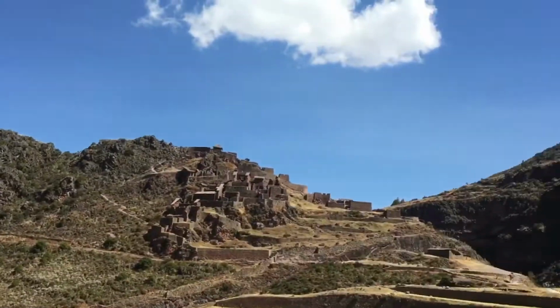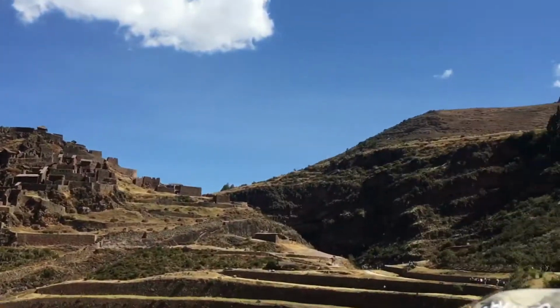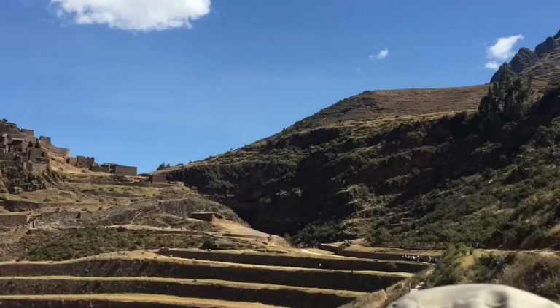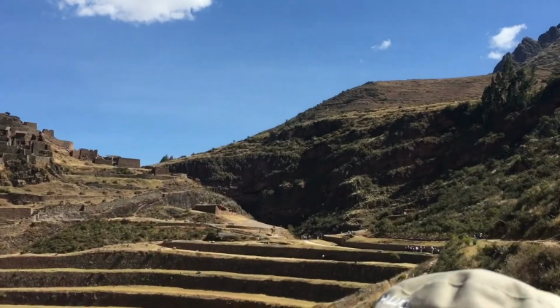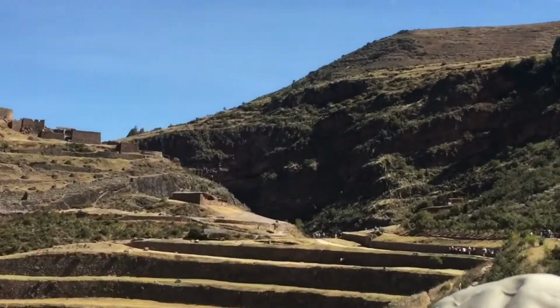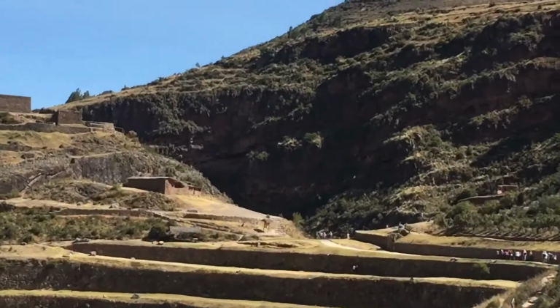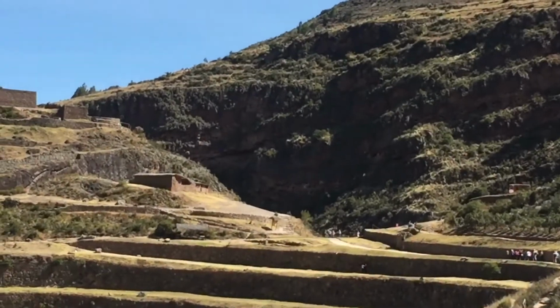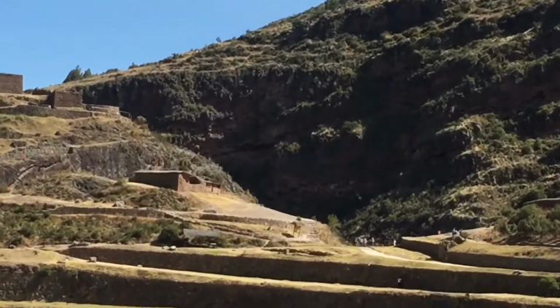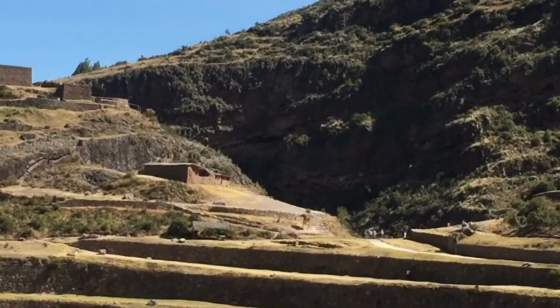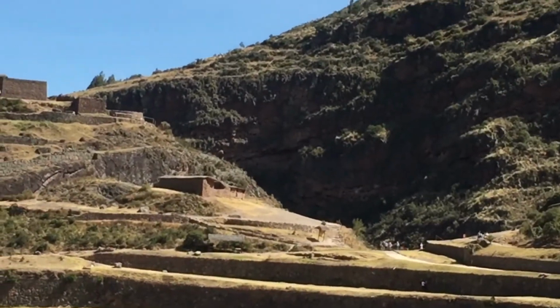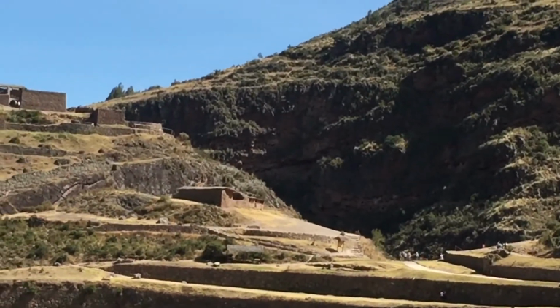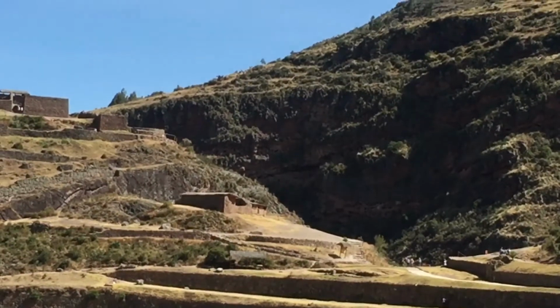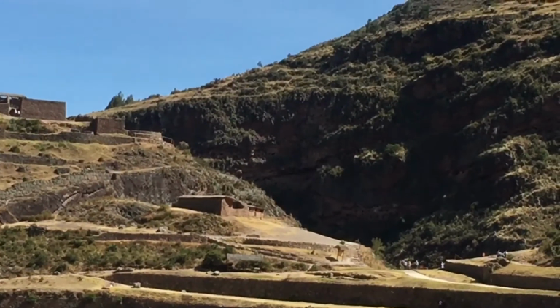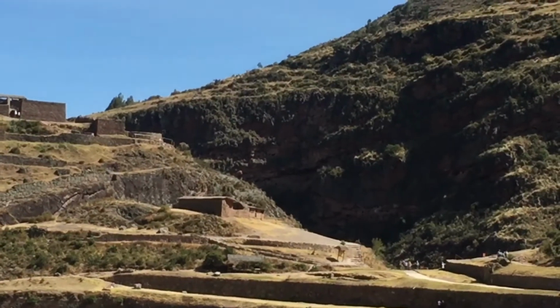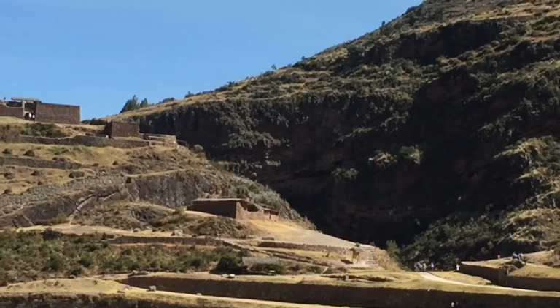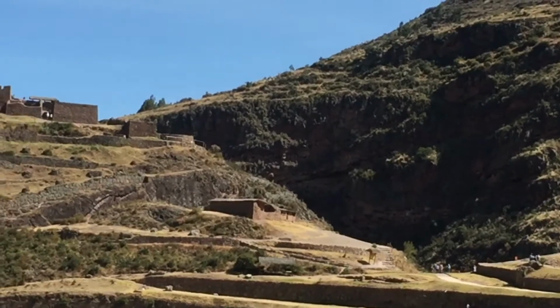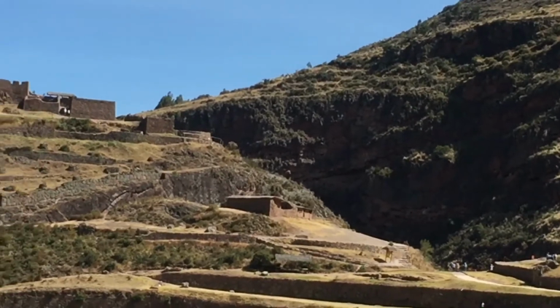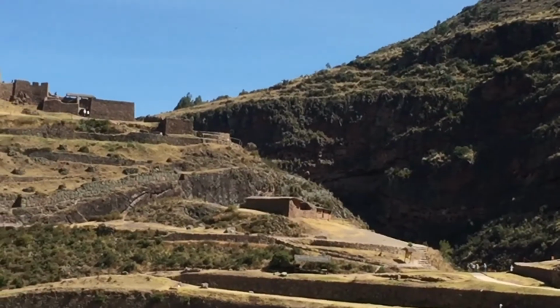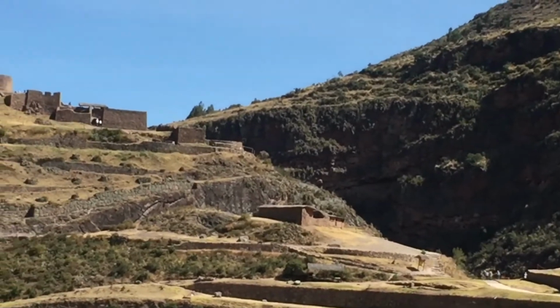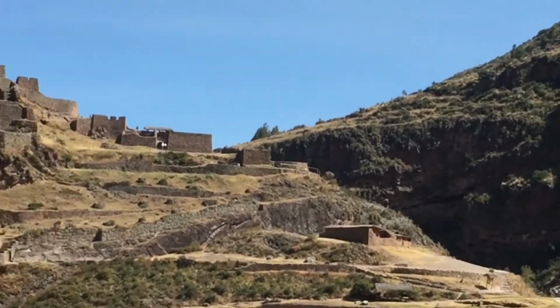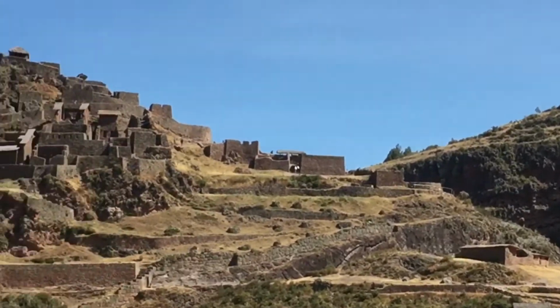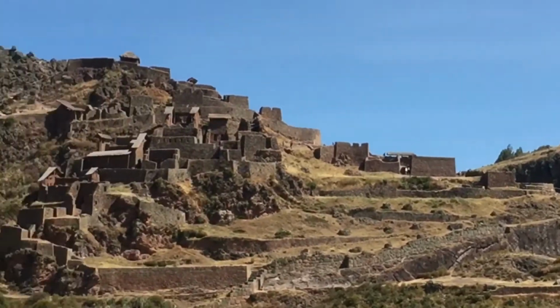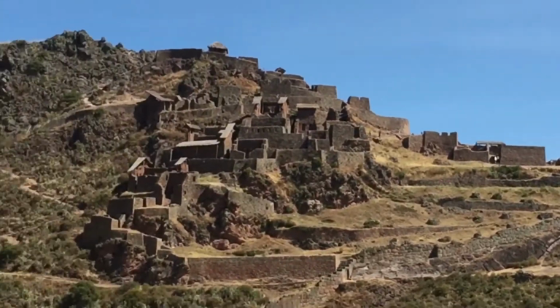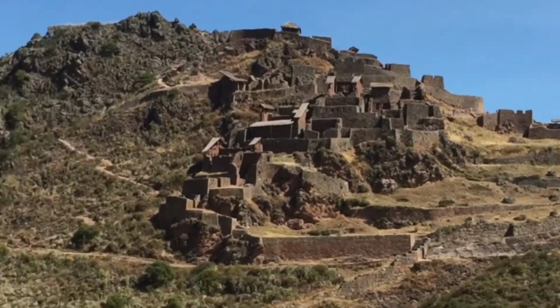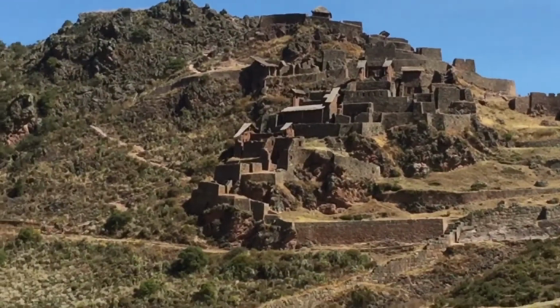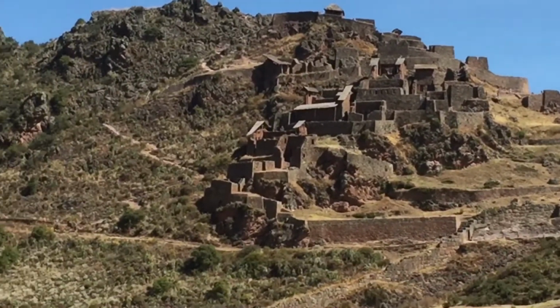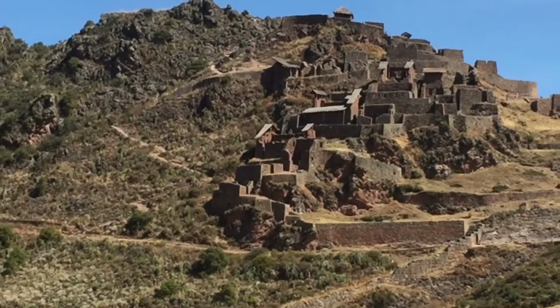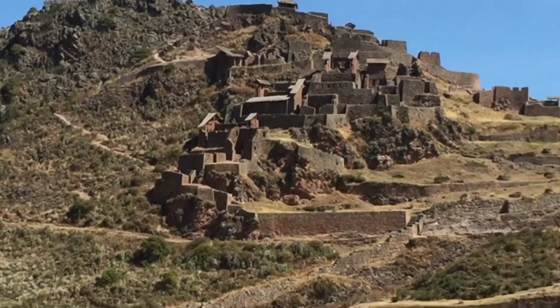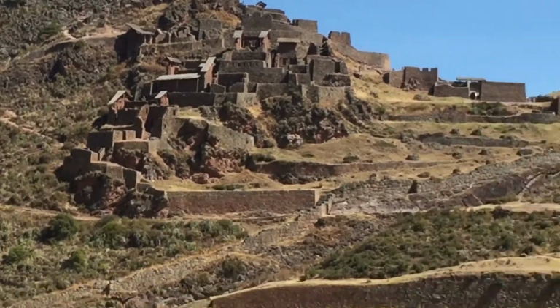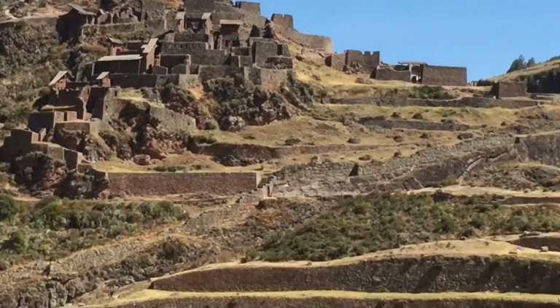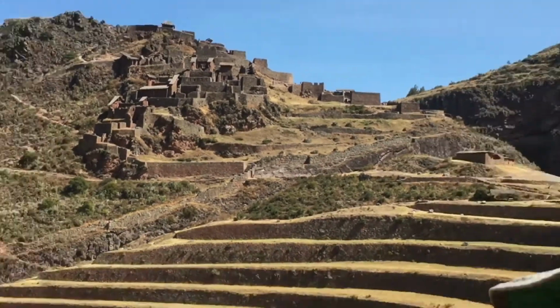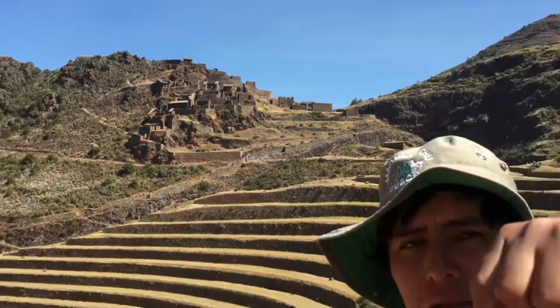And then, that's the cemetery for the same people who plant stuff. That's where they put them, like in the cave. Every body — the Inca mummification. The bodies are always in the fetal position, you know.